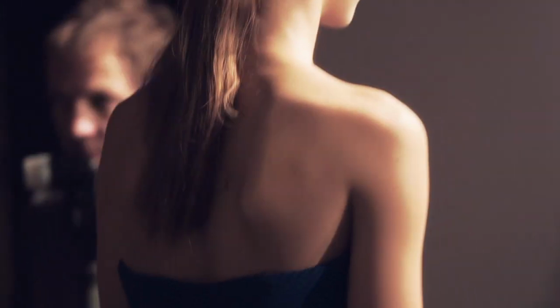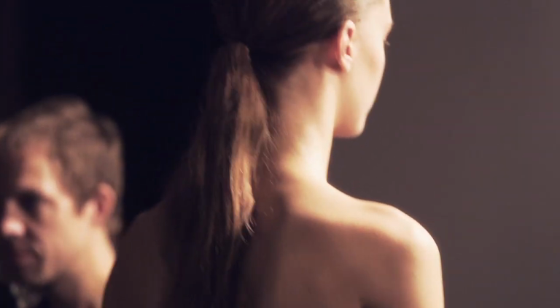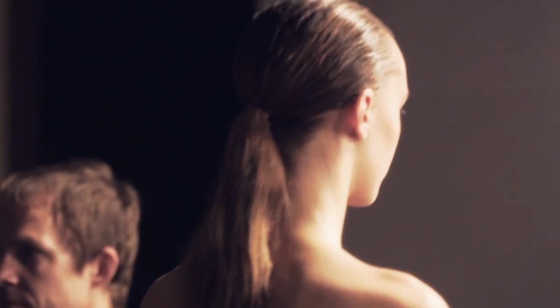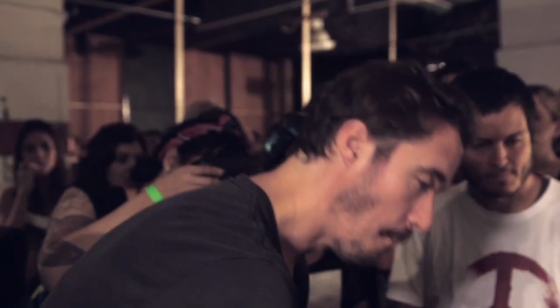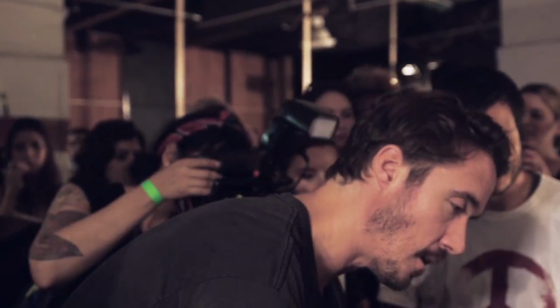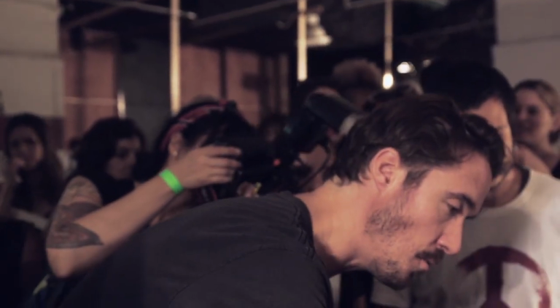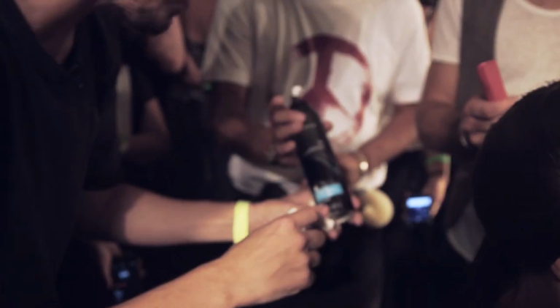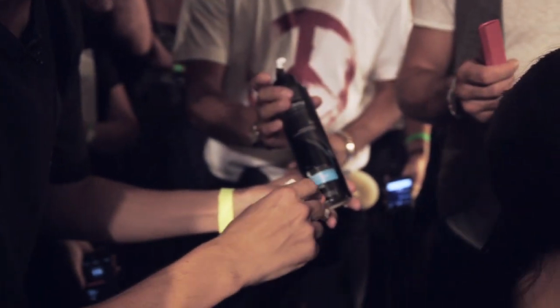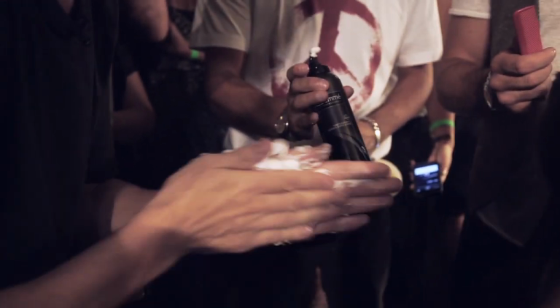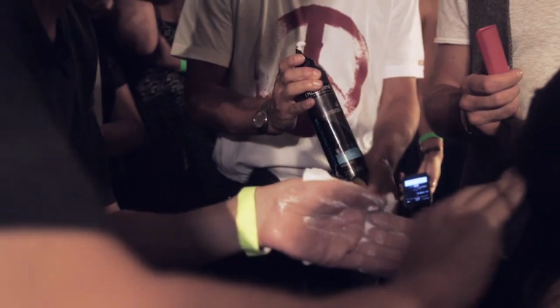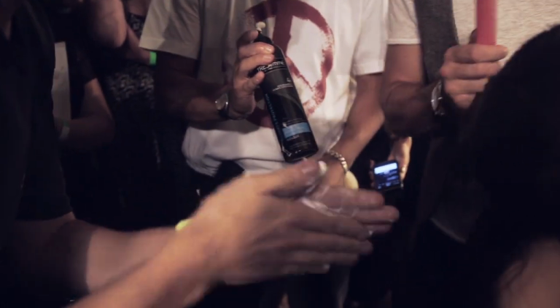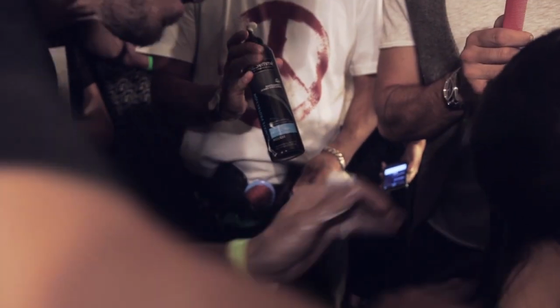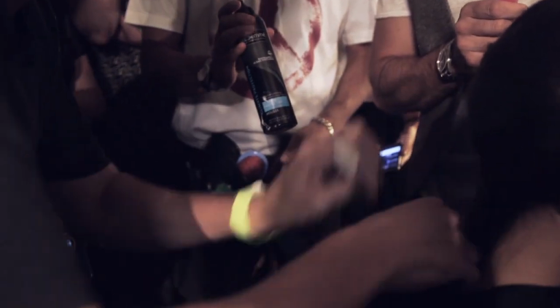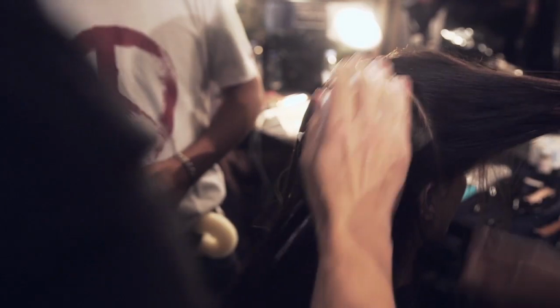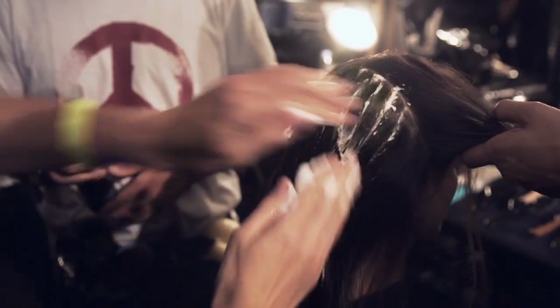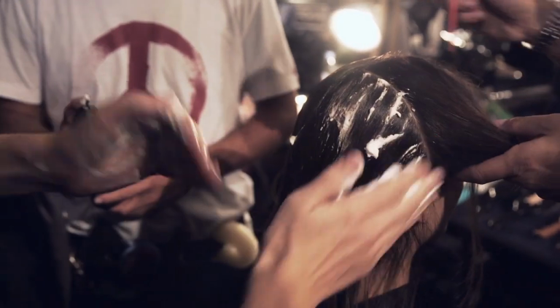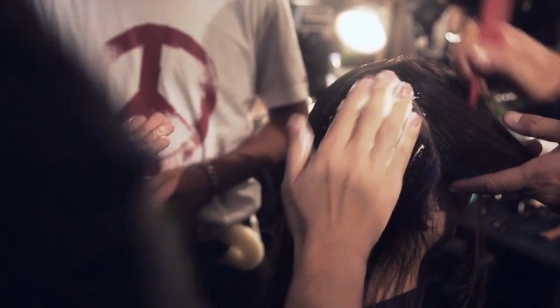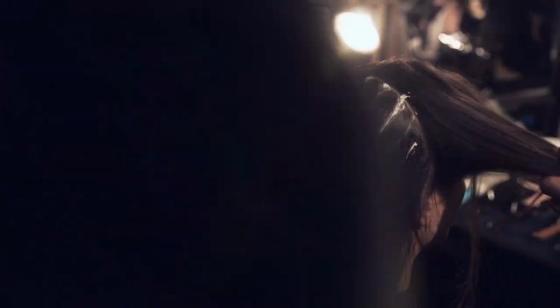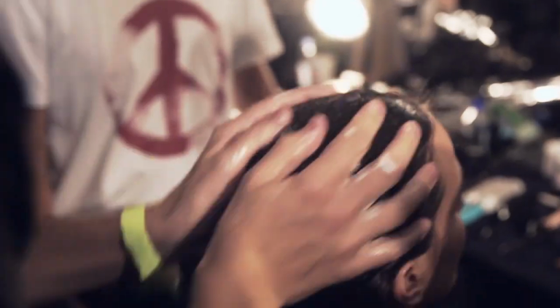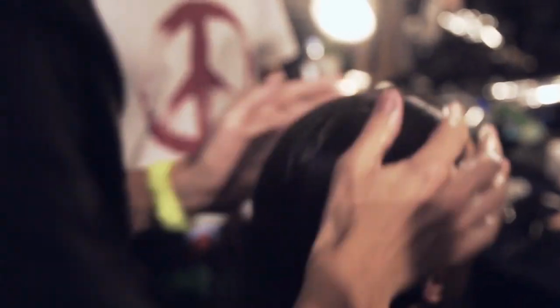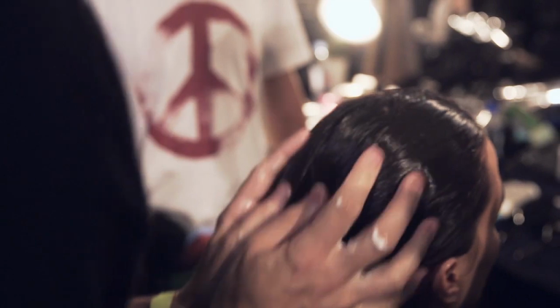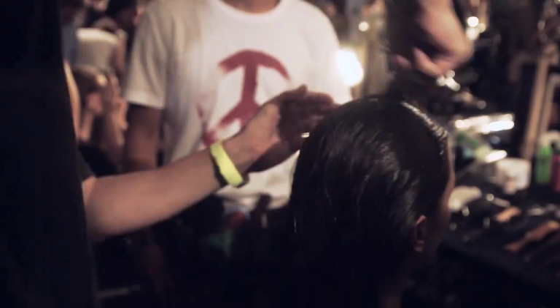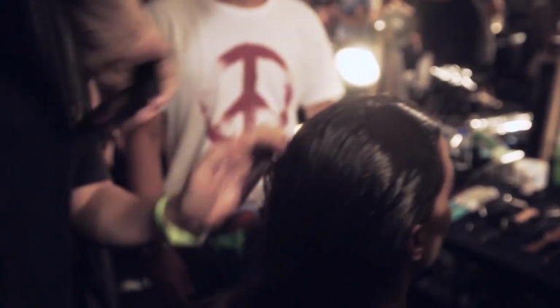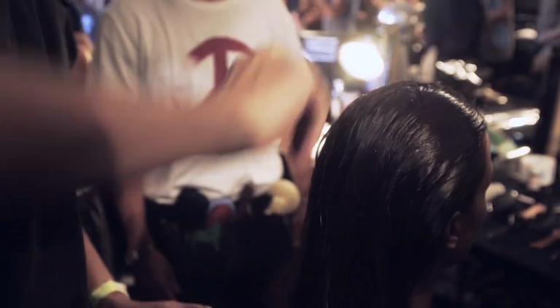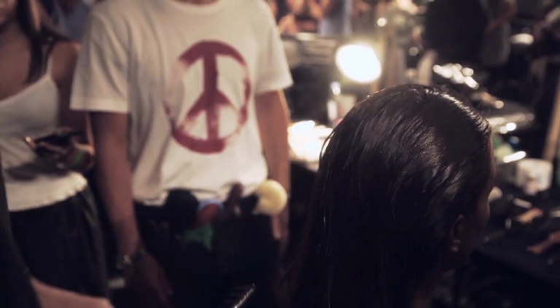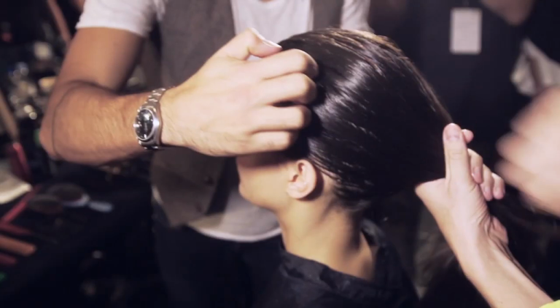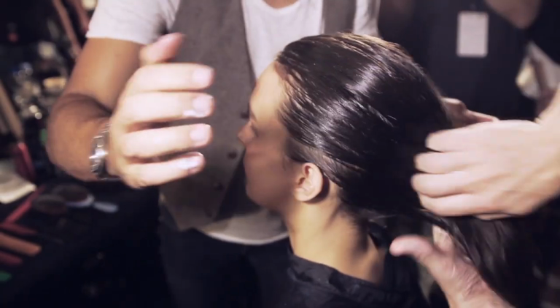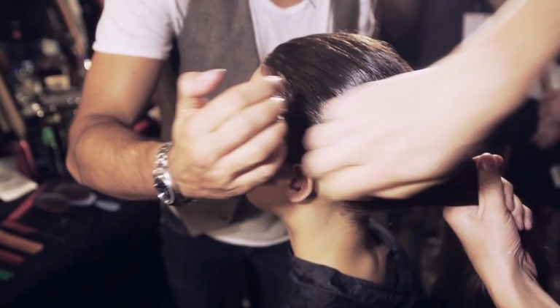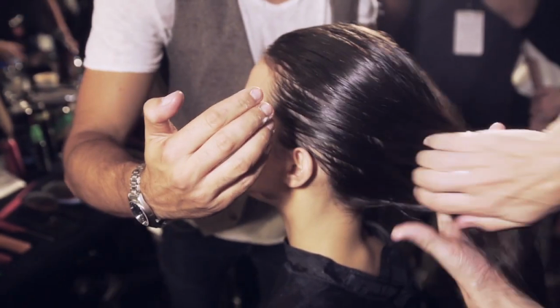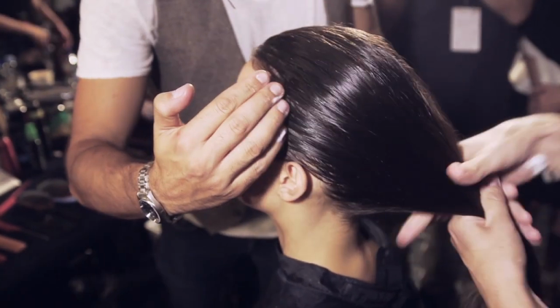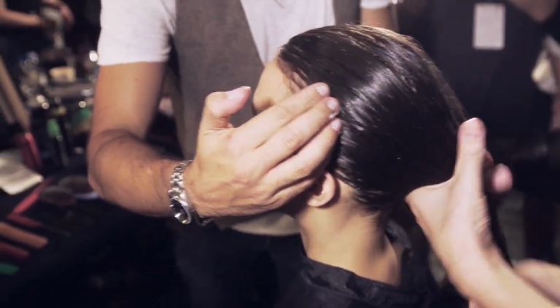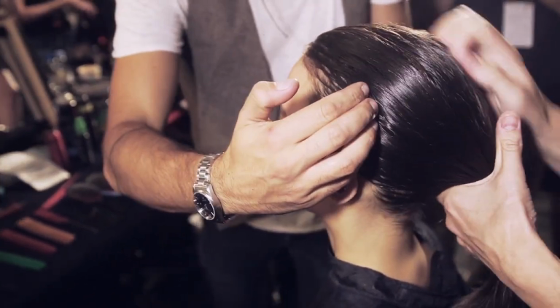We're just going to start by using the mousse — the climate protection — it's a very light mousse, just working big sections all through the root area. As soon as I've done the comb, I just use my fingers because I don't want to see any comb marks in the hair.